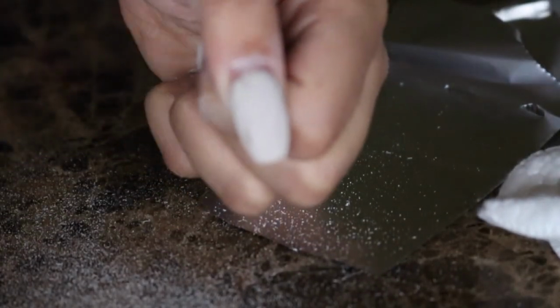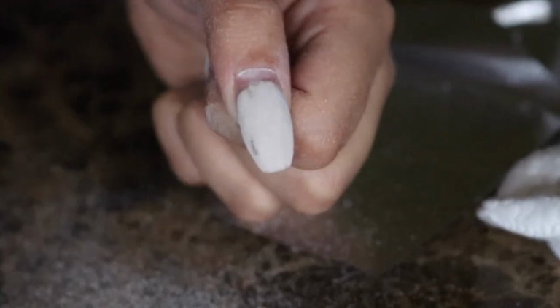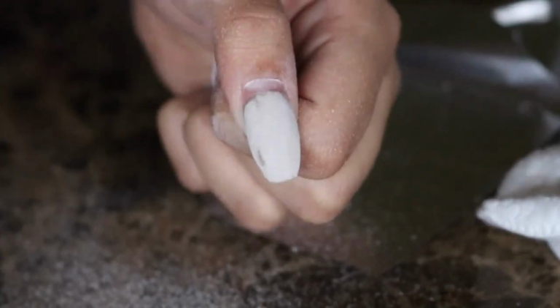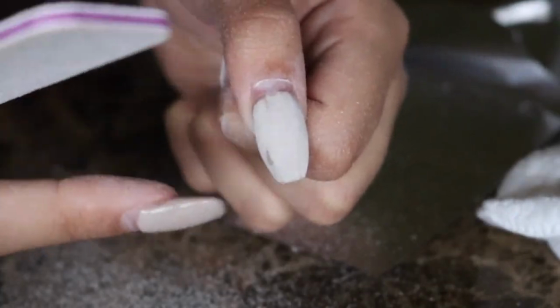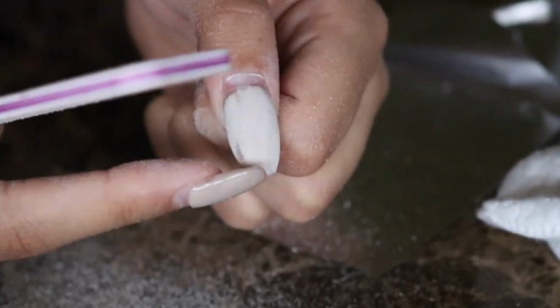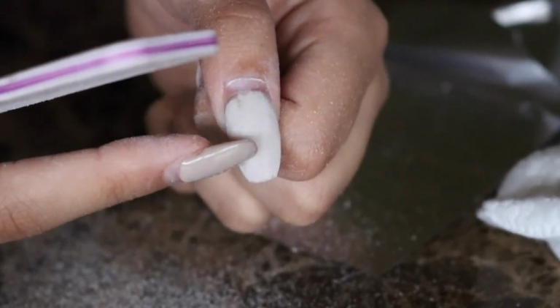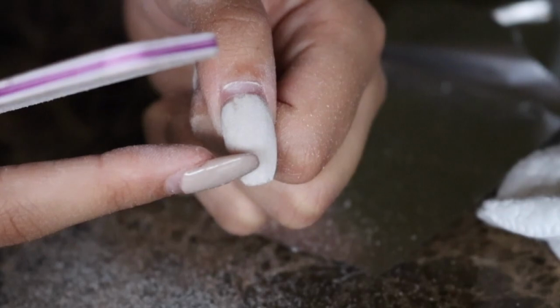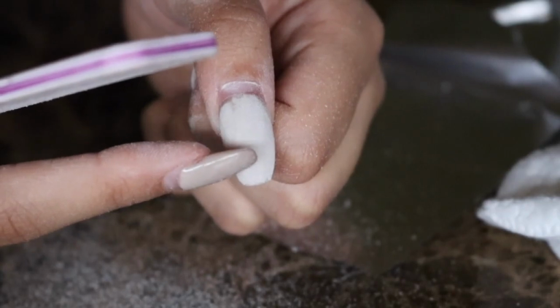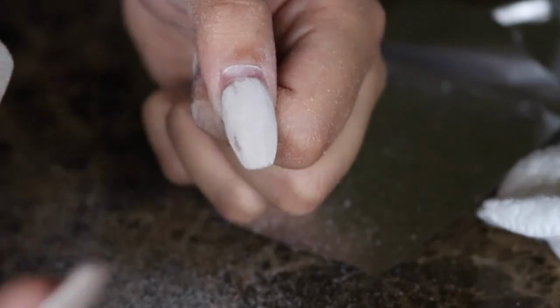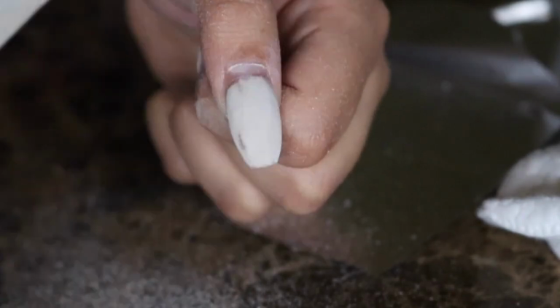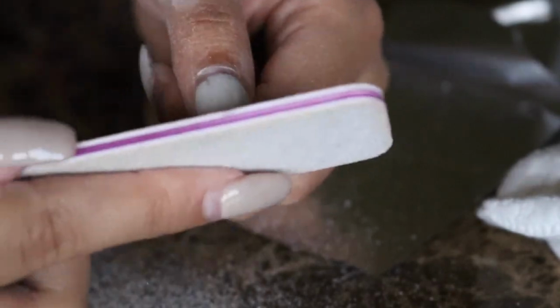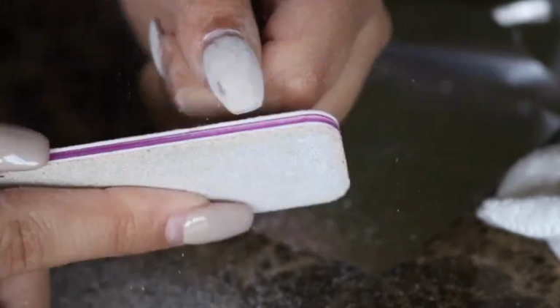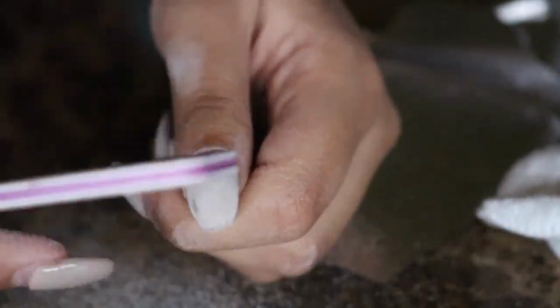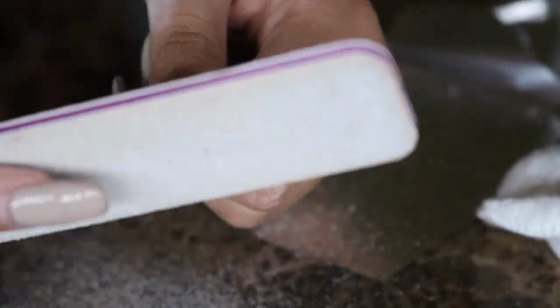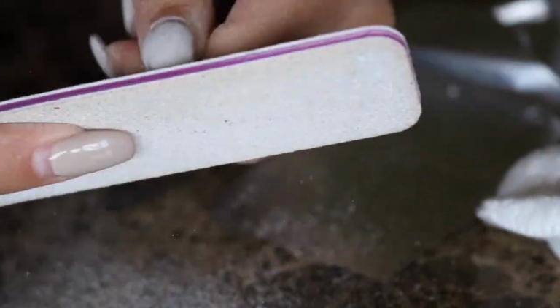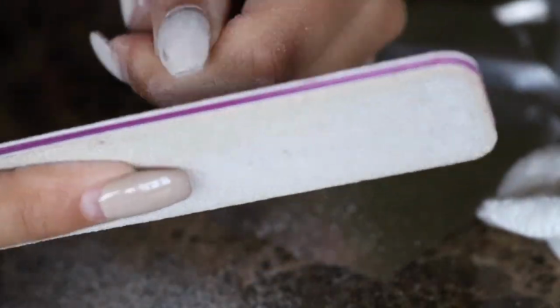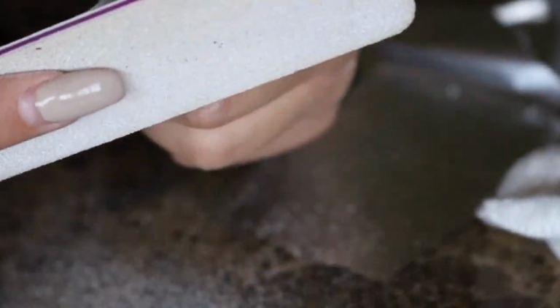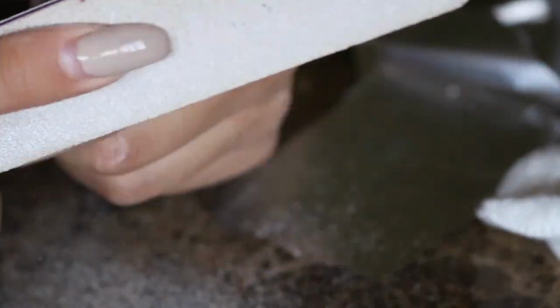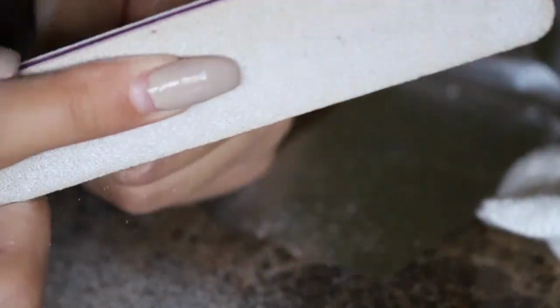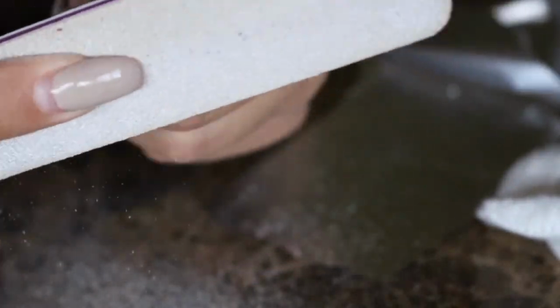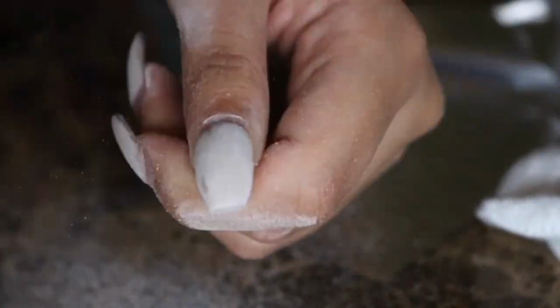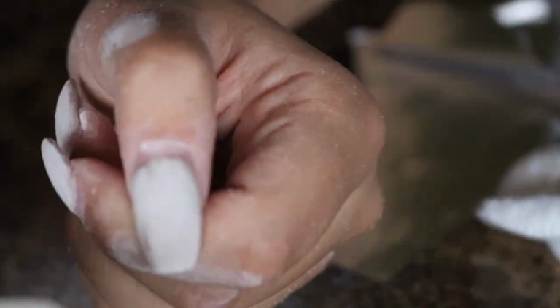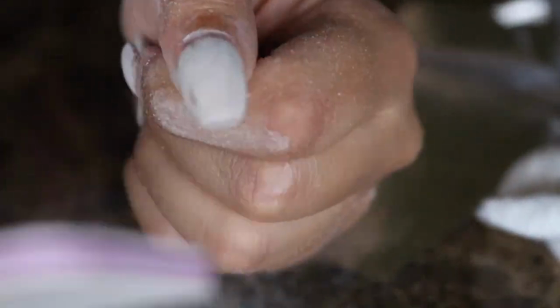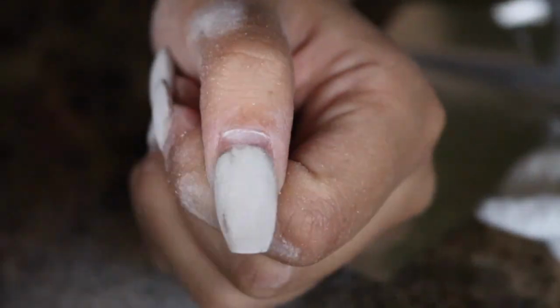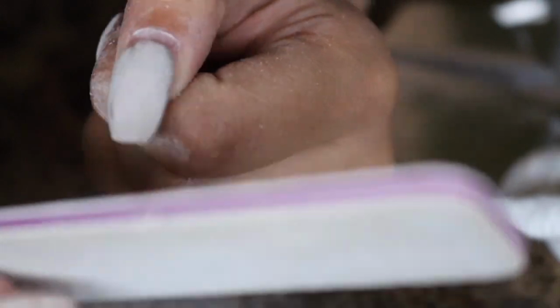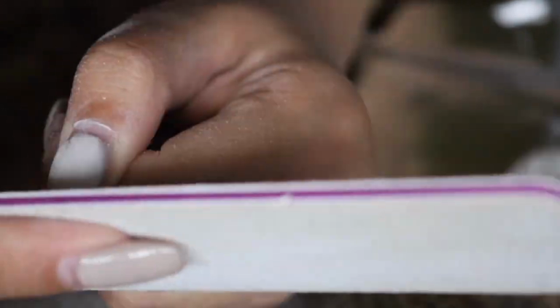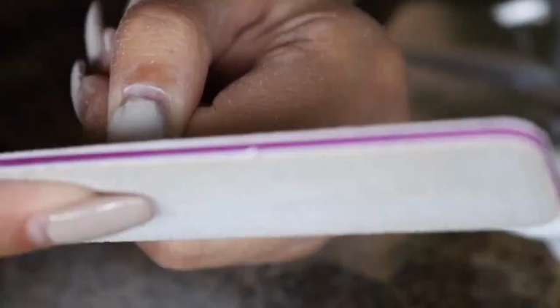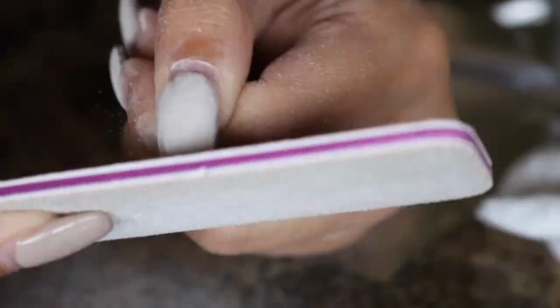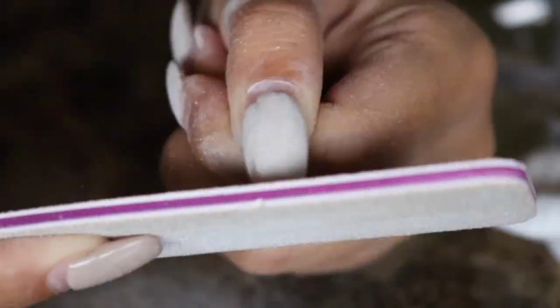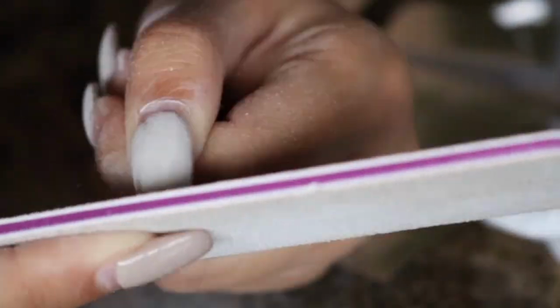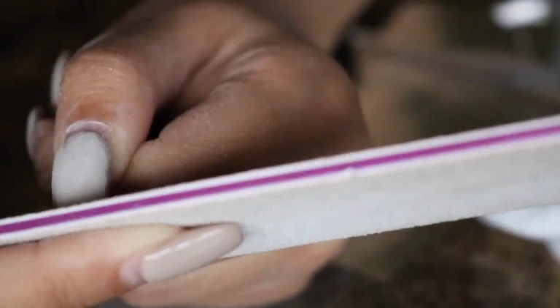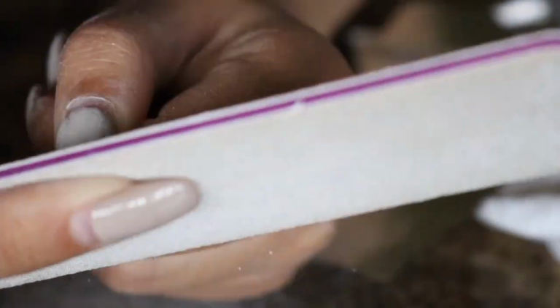I am then going to start filing down the excess acrylic until I reach my natural nail length. This helps with saving some time and effort.